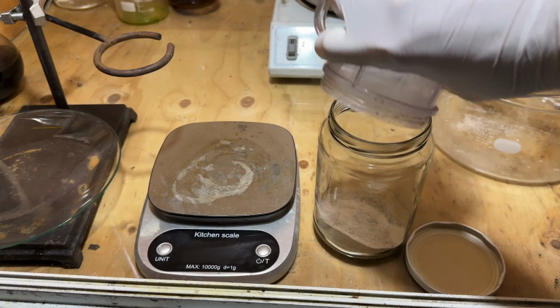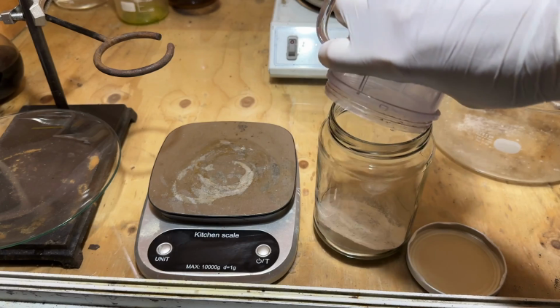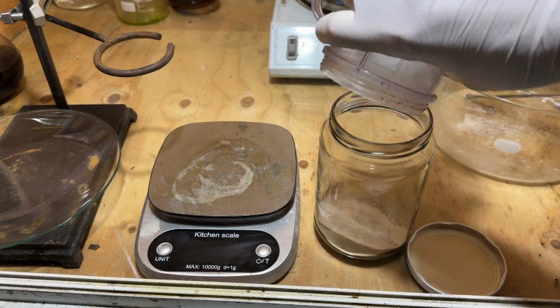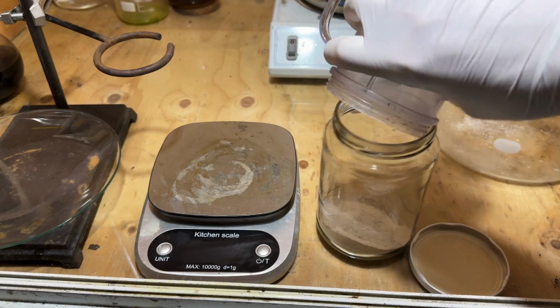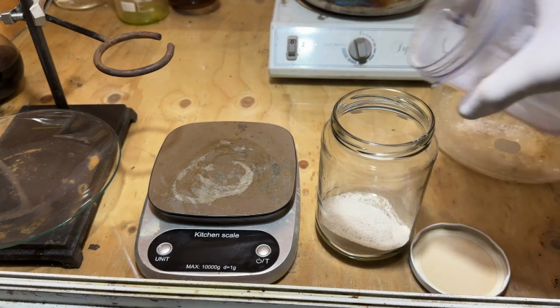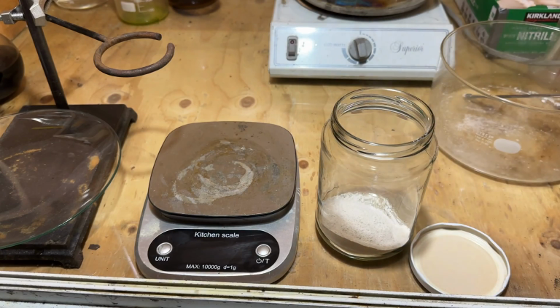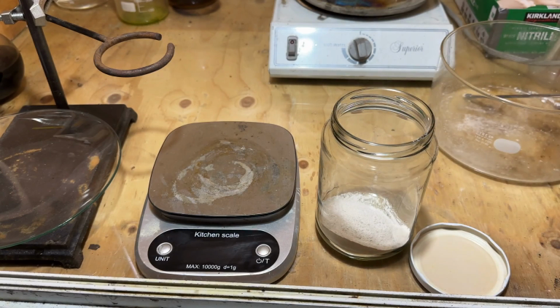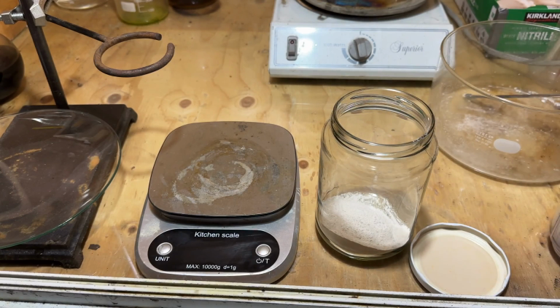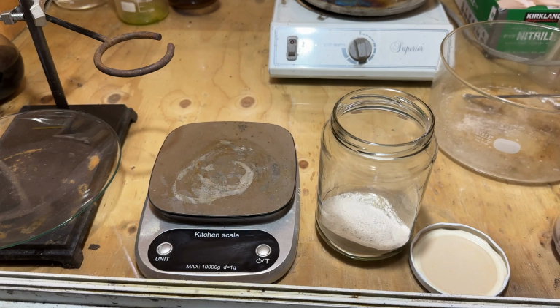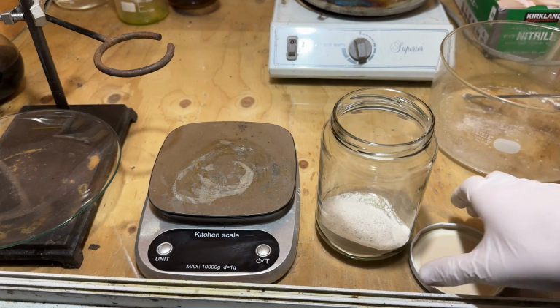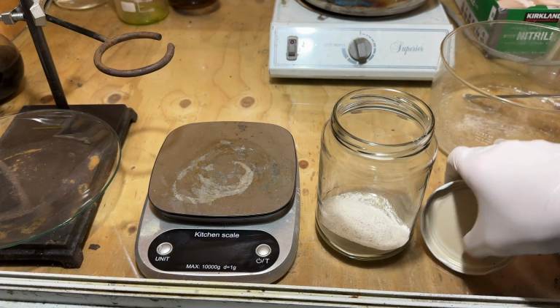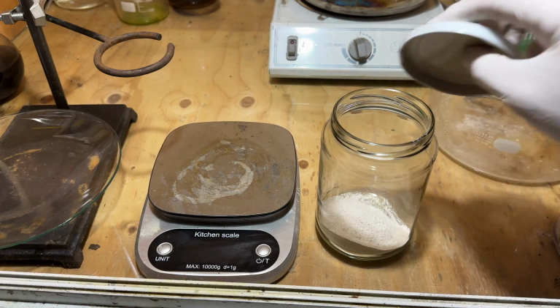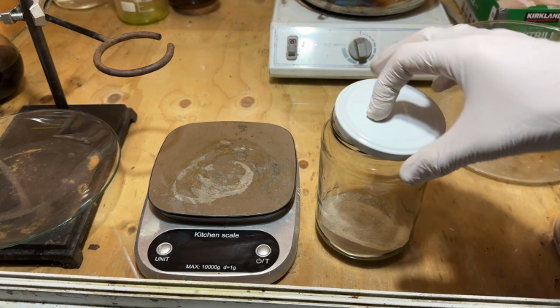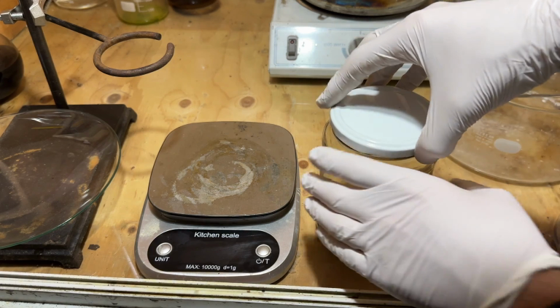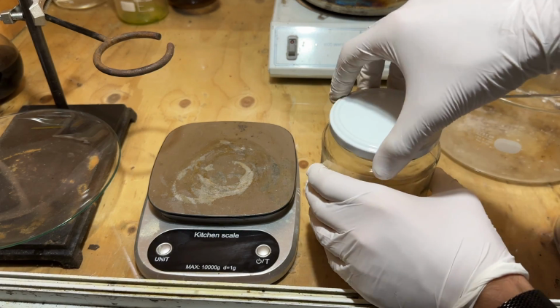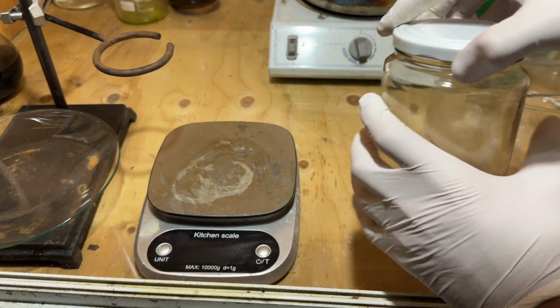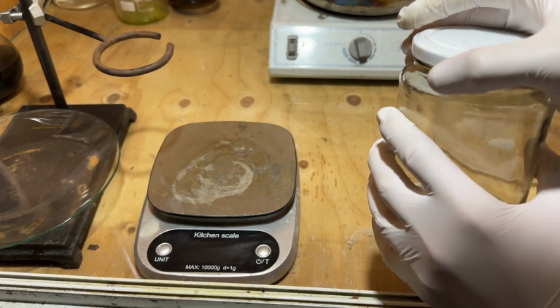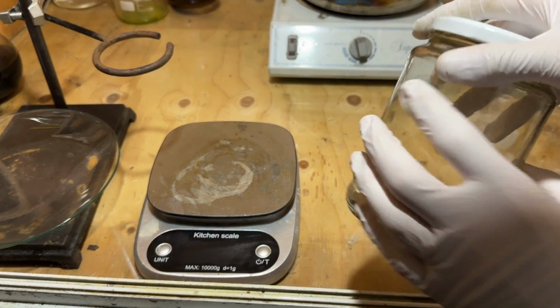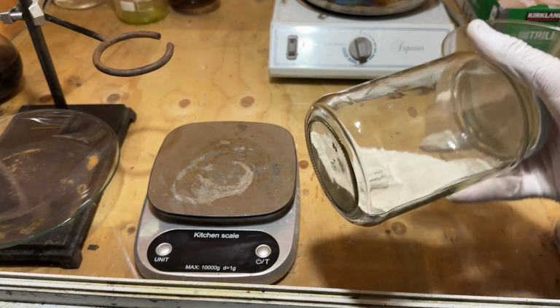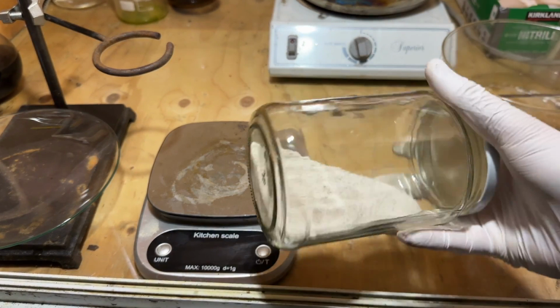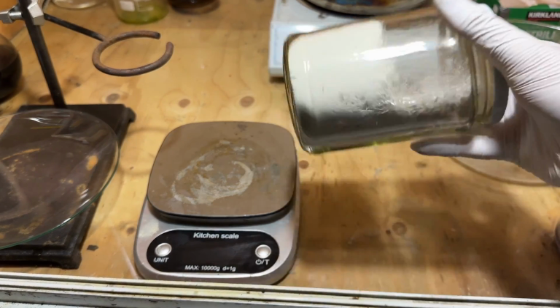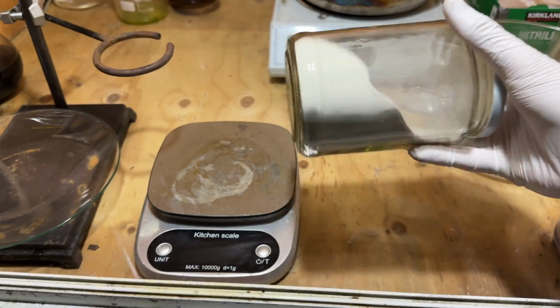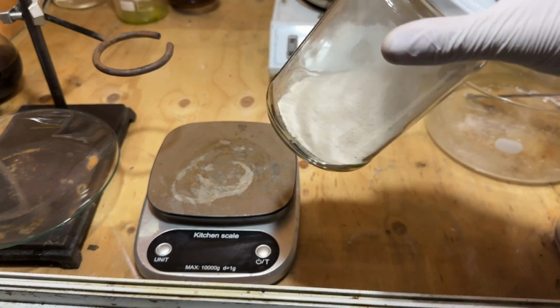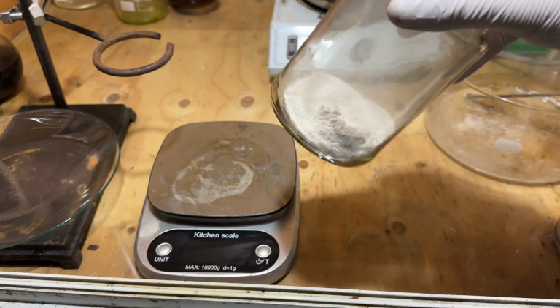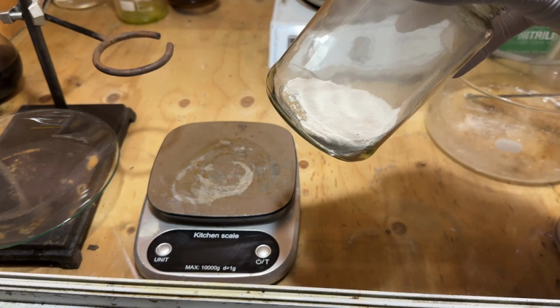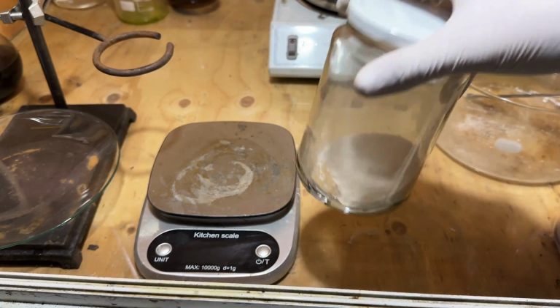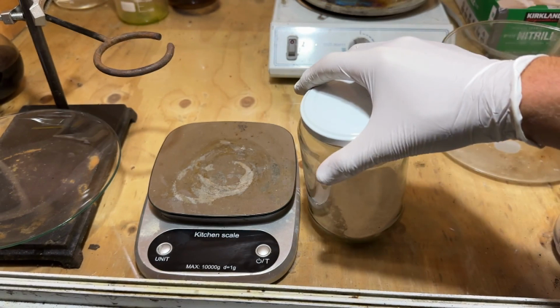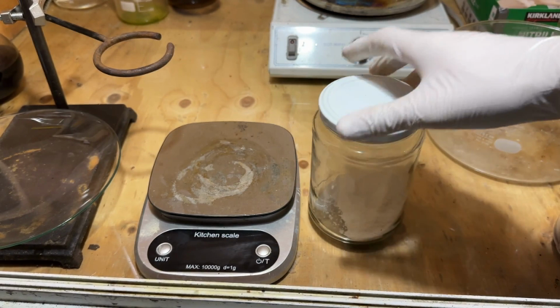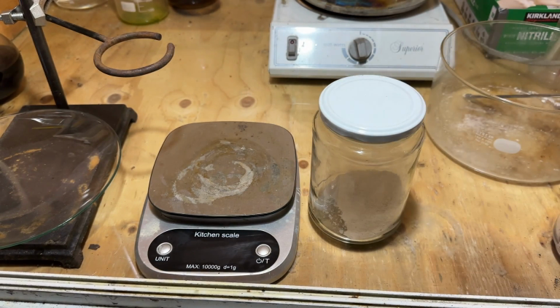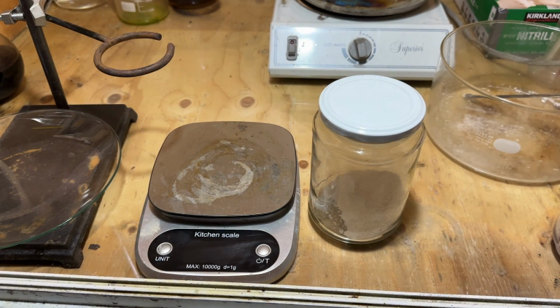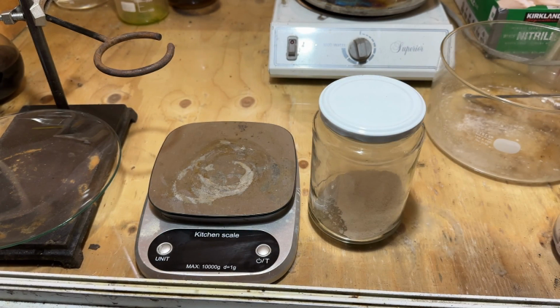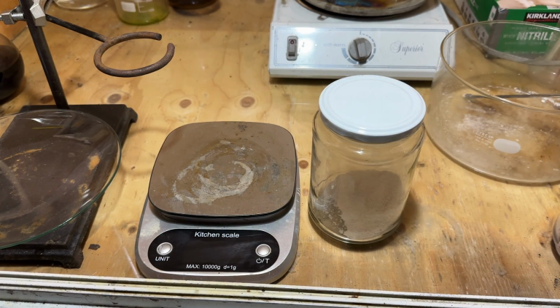Potassium carbonate is a useful reagent for different reactions, and can also be used to produce potassium hydroxide by thermal decomposition to the oxide and then rehydration, which I plan to do in a separate video. I hope you enjoyed, and I'll see you in a future project.